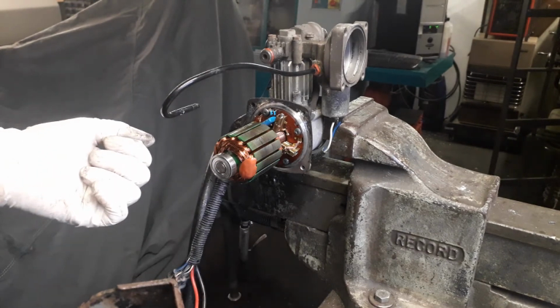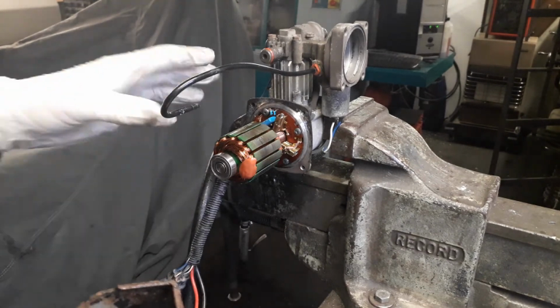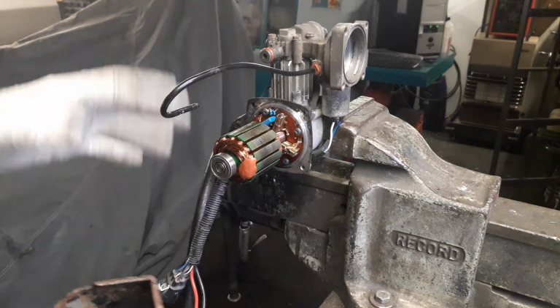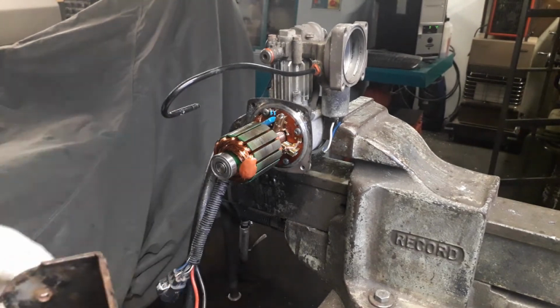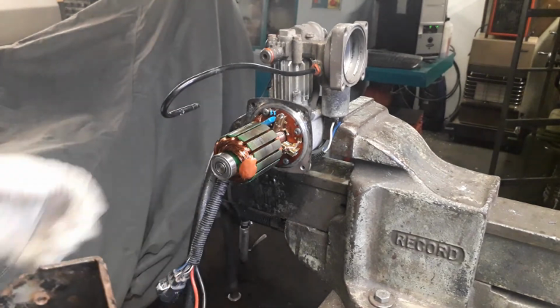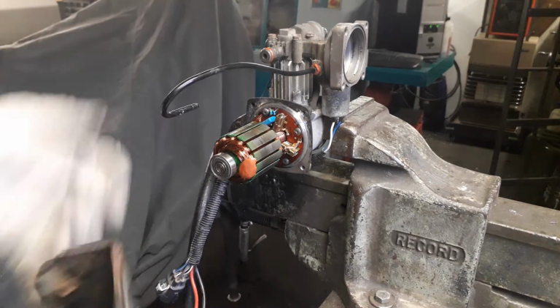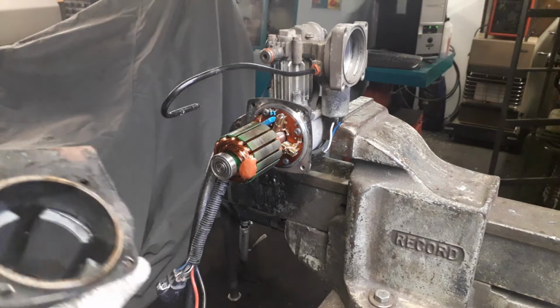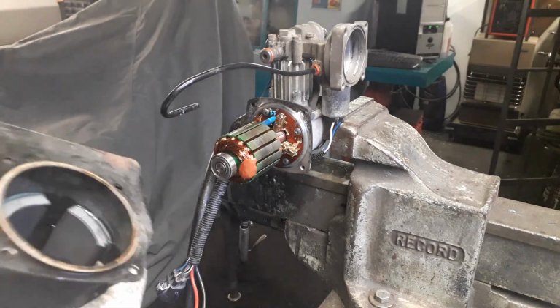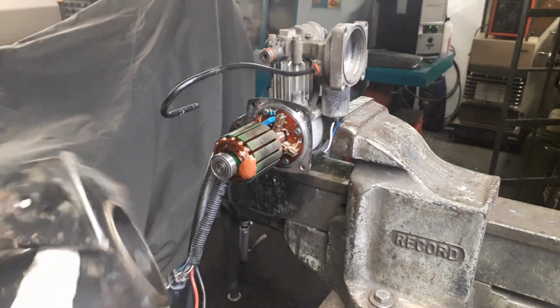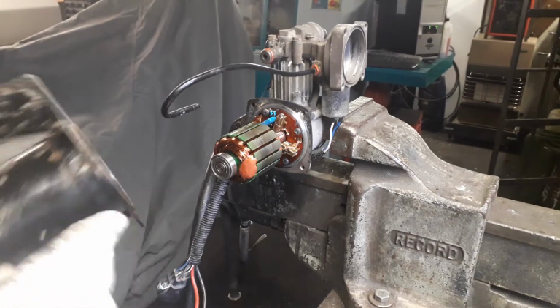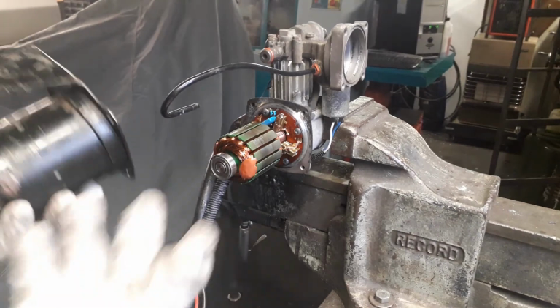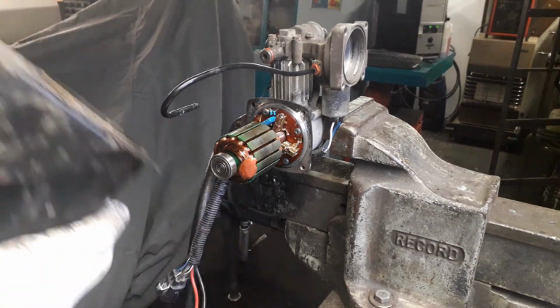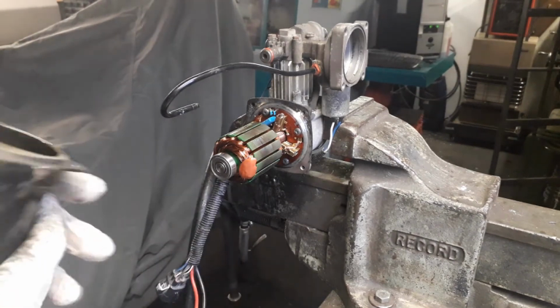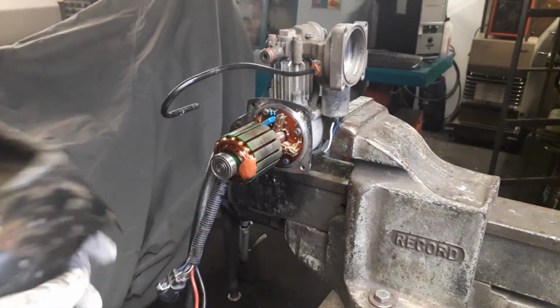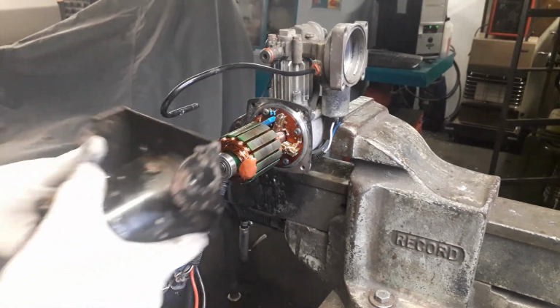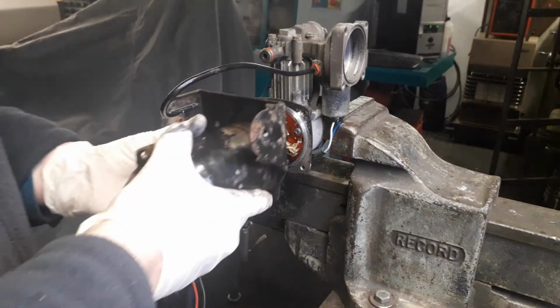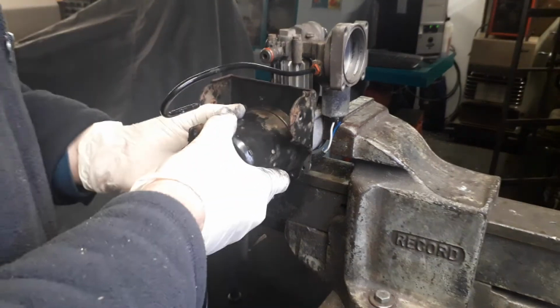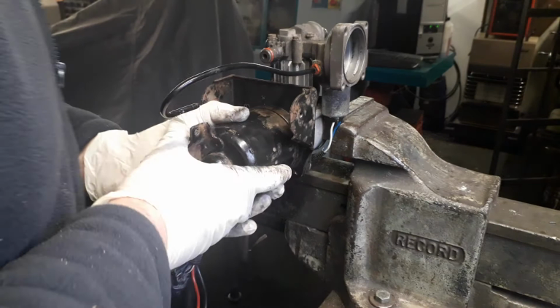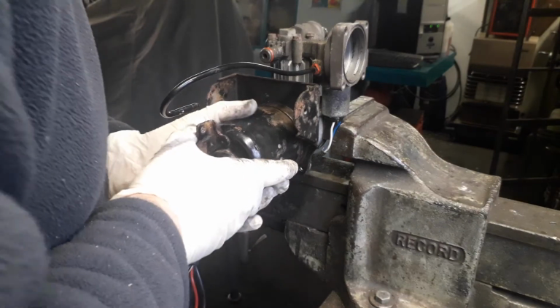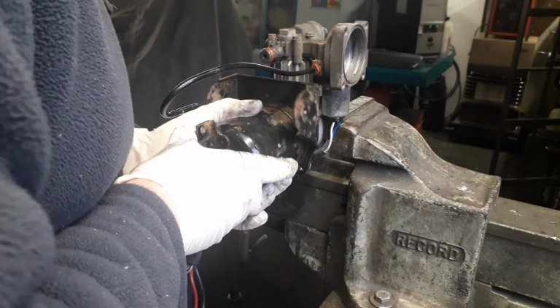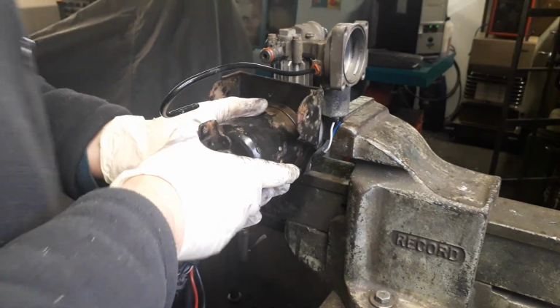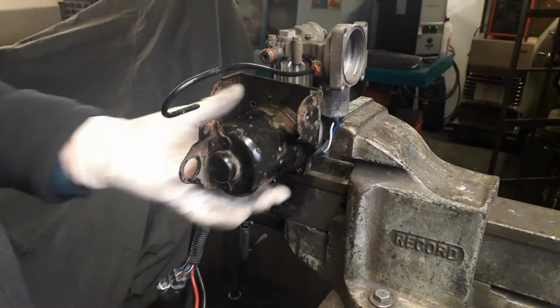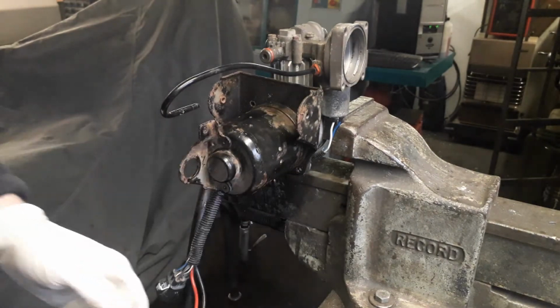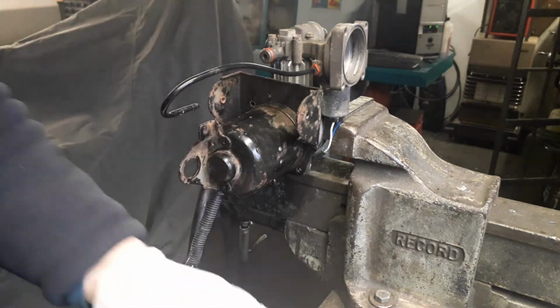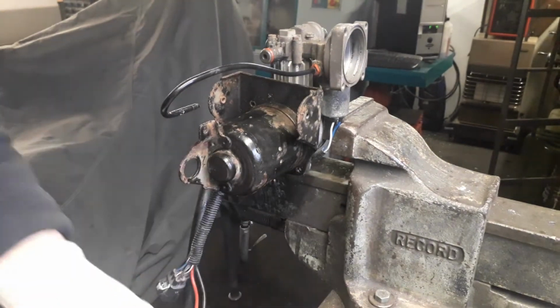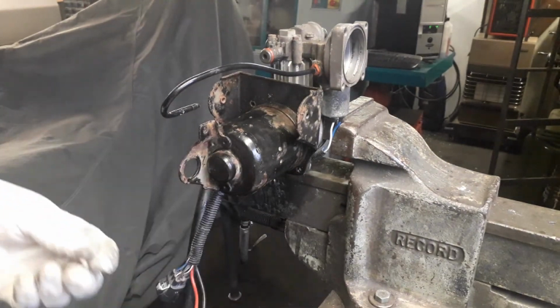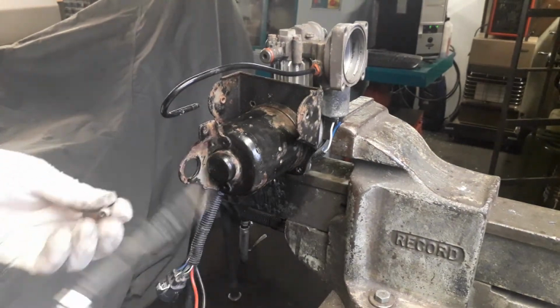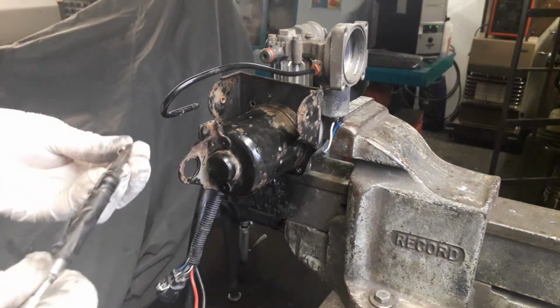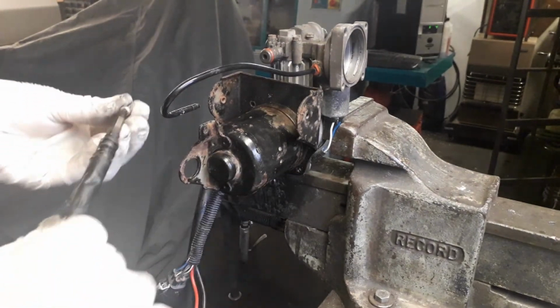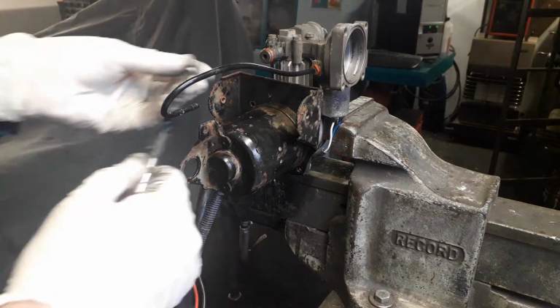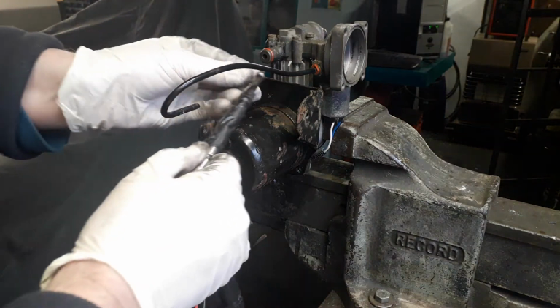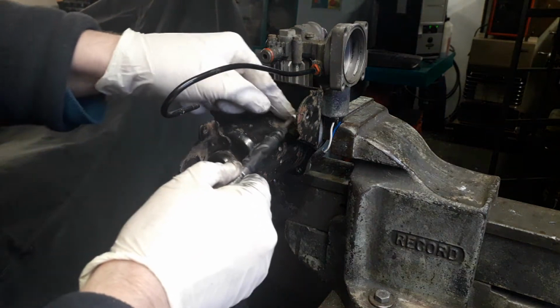It's a good idea to do this periodically because you do get dust over a period of time, but hopefully this has been helpful to you. Basically refit in reverse order and fit the torx screws back in.